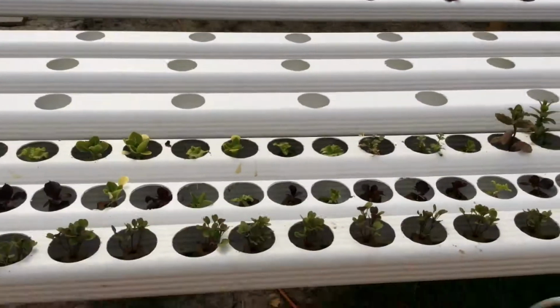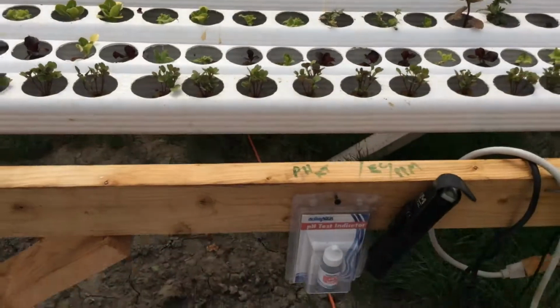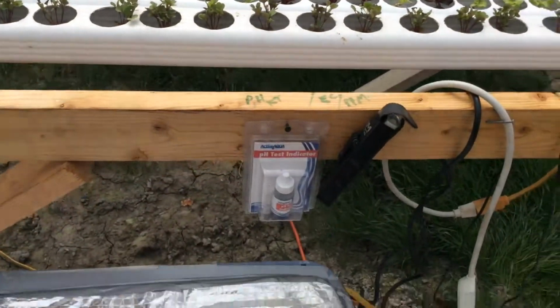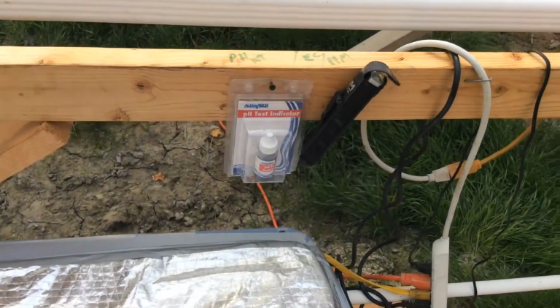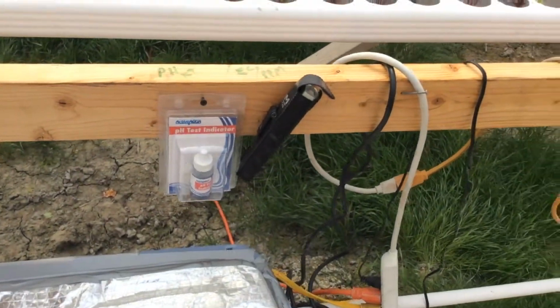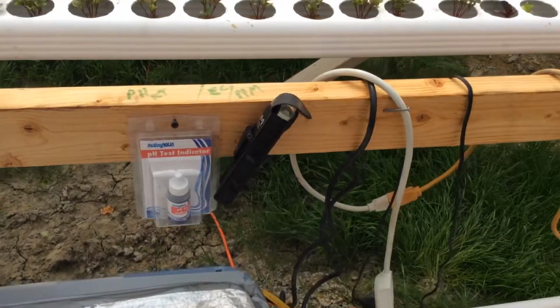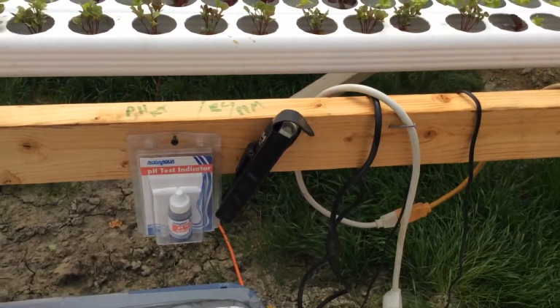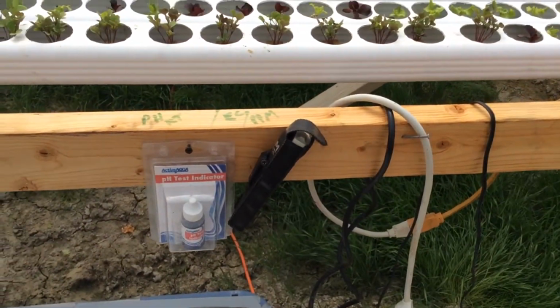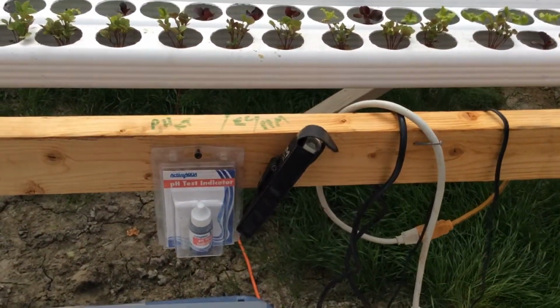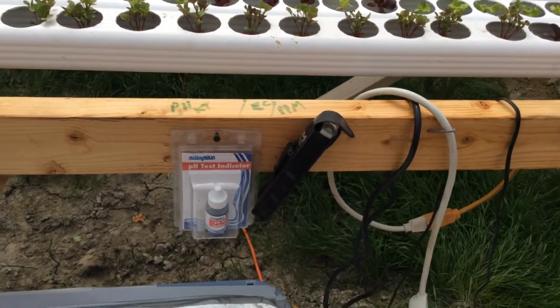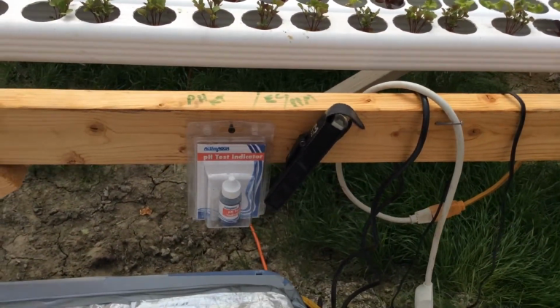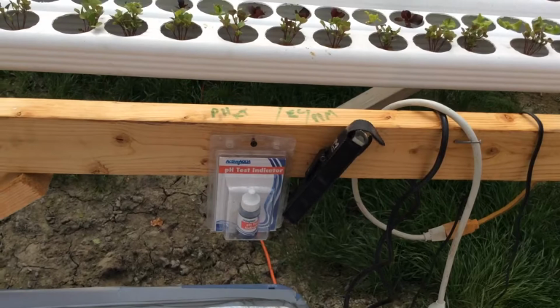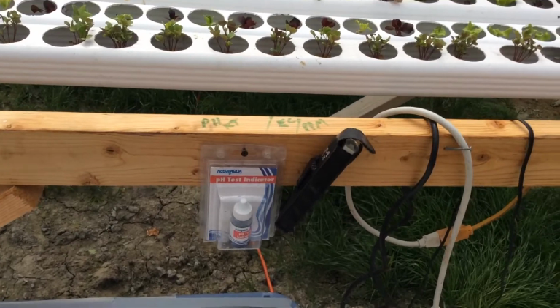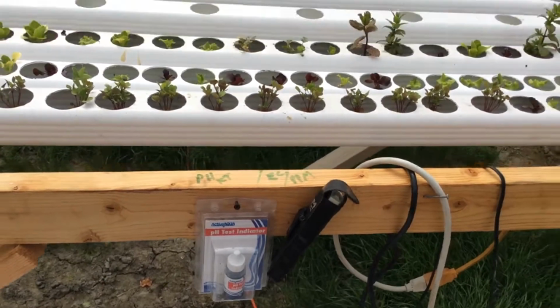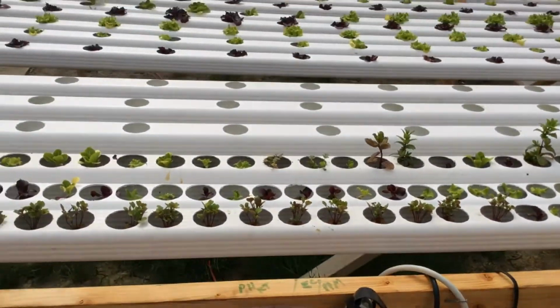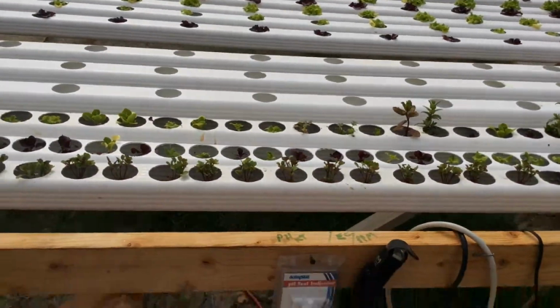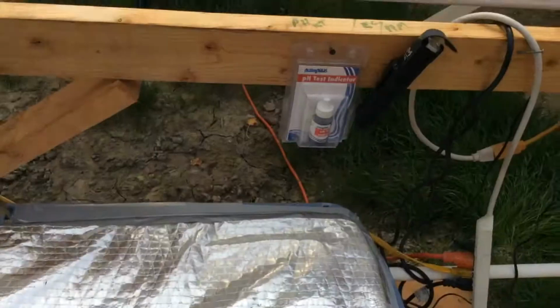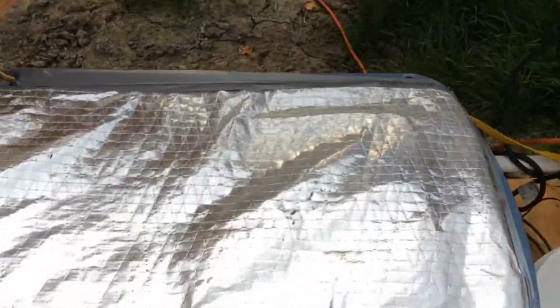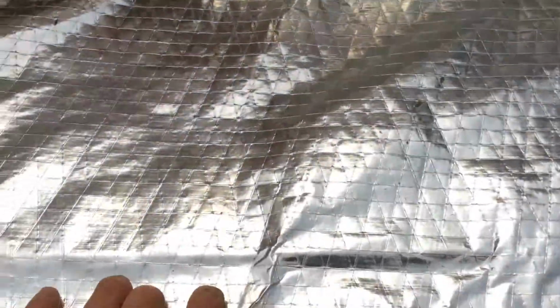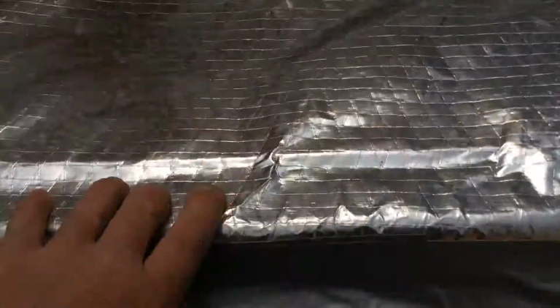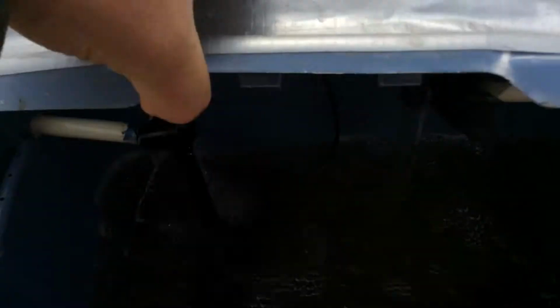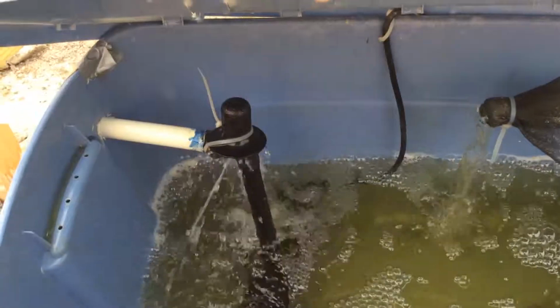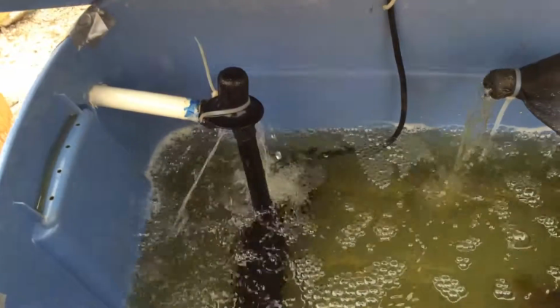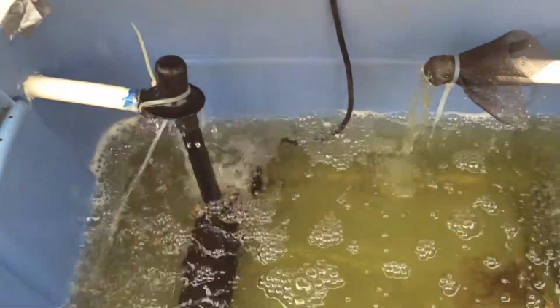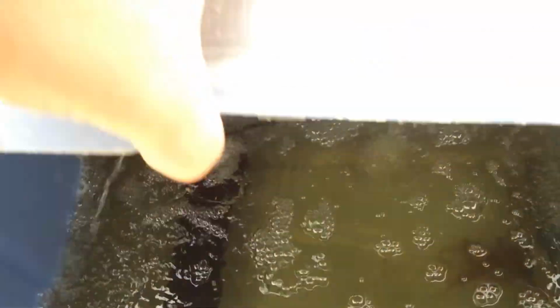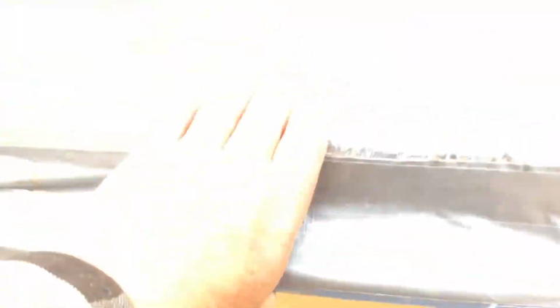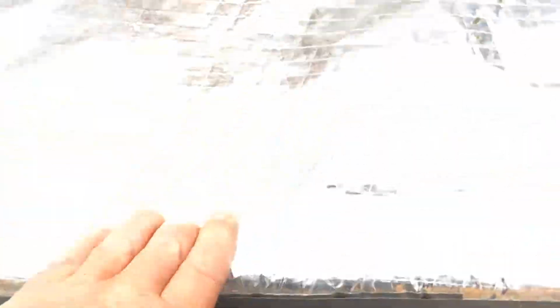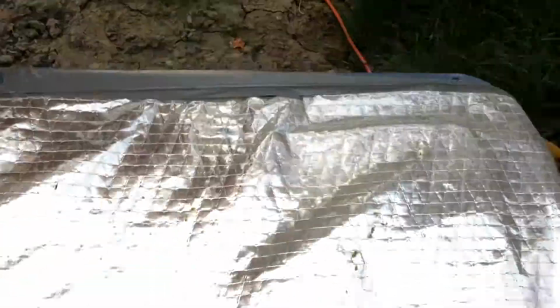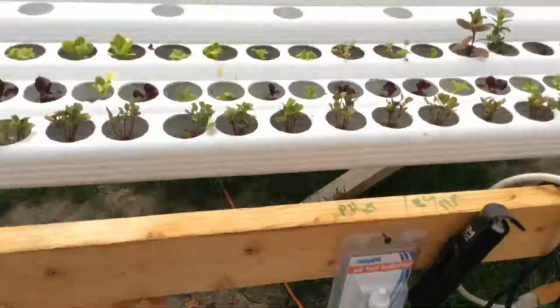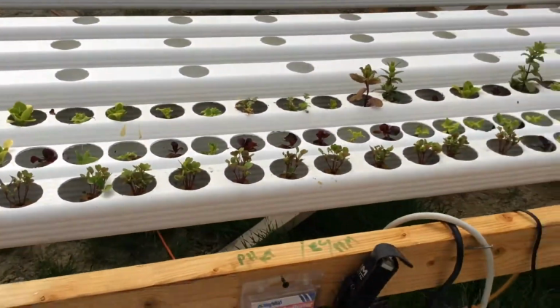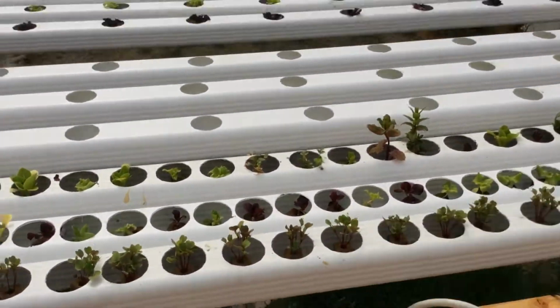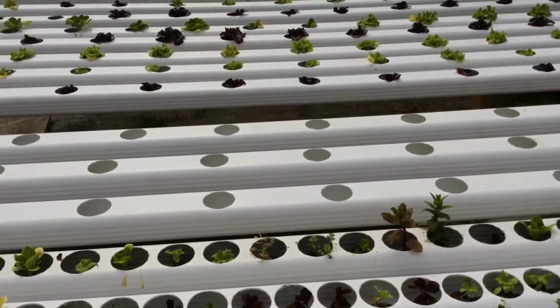We tested a pH tester and a PPM tester, which is just like an EC tester. Keep your water and nutrients at the right level — EC stands for electrical conductivity.